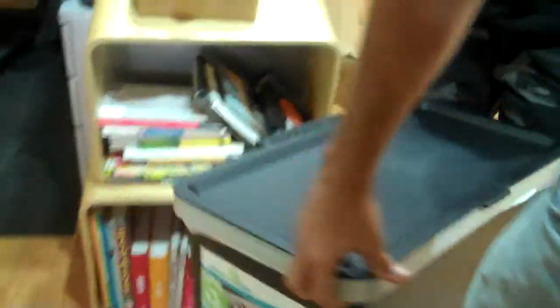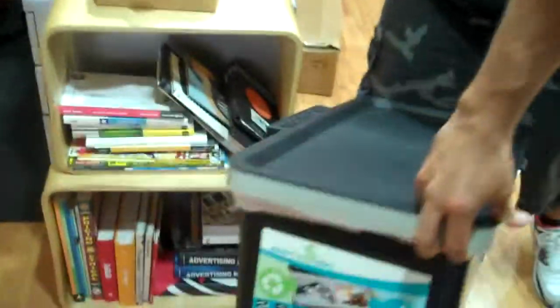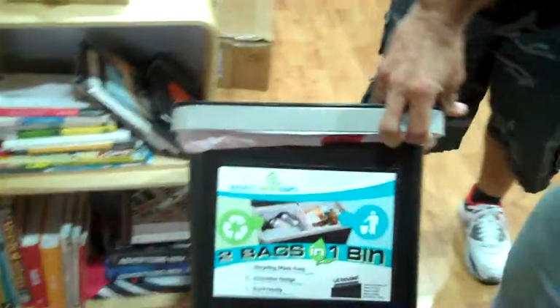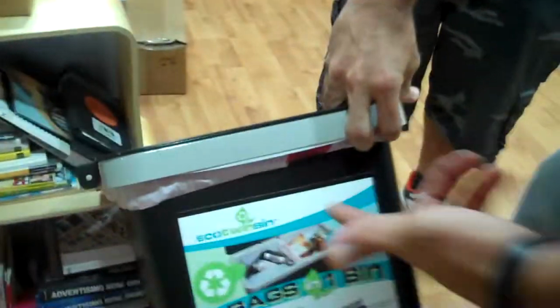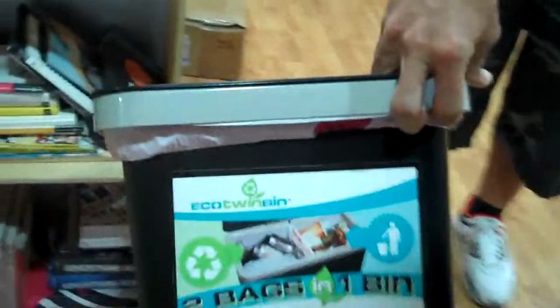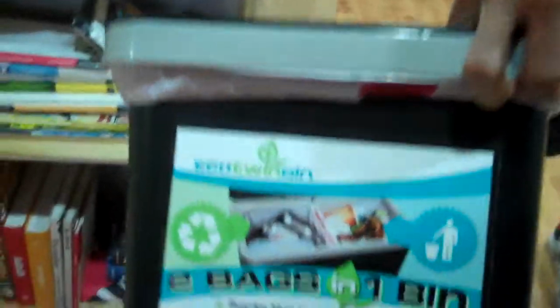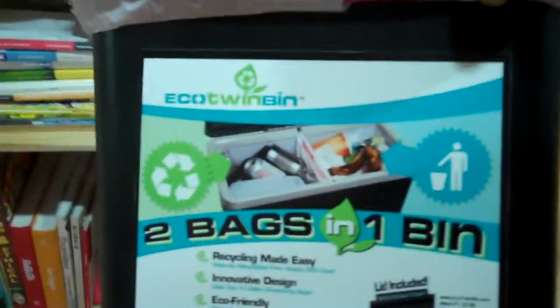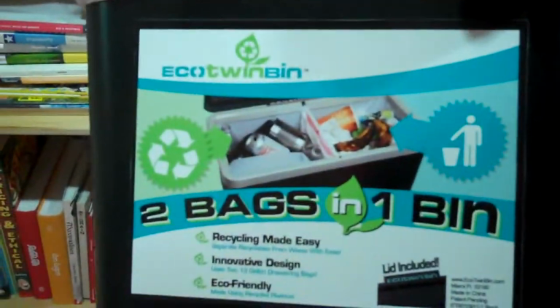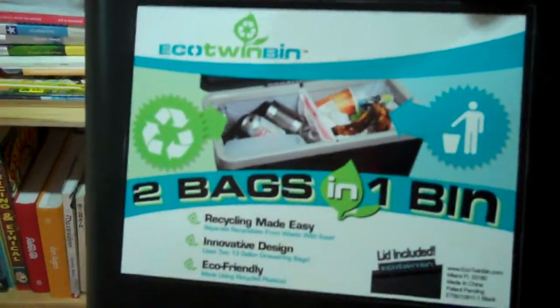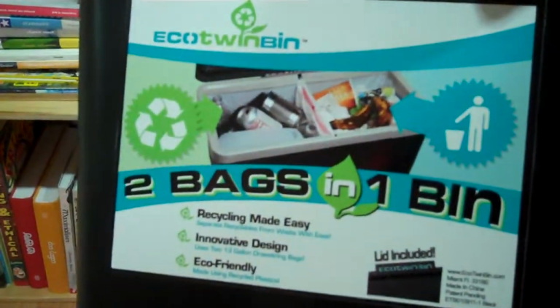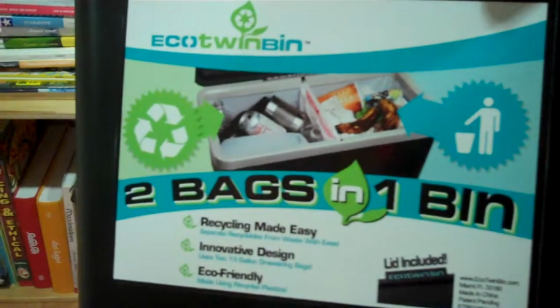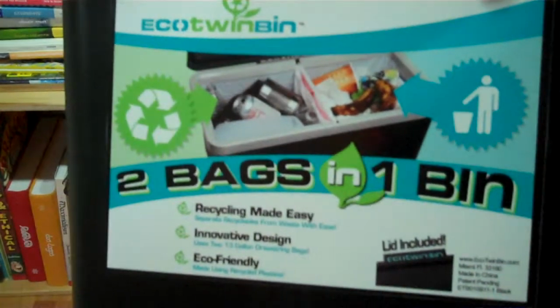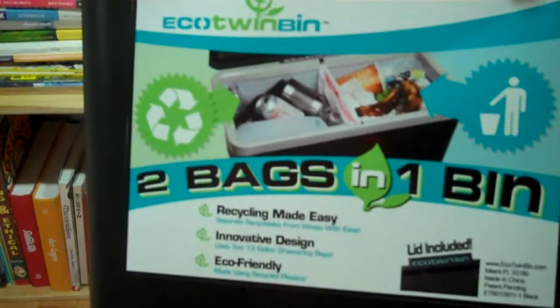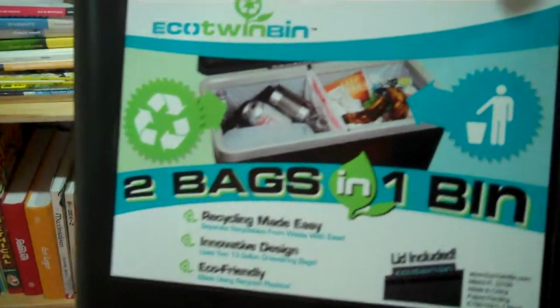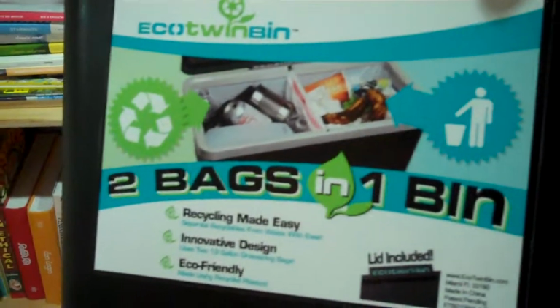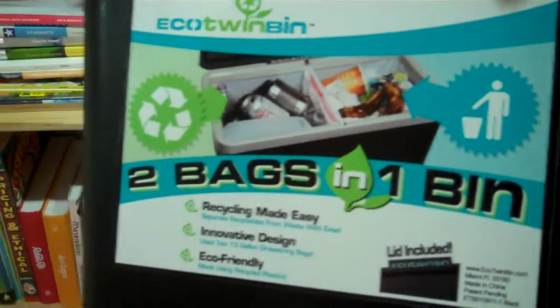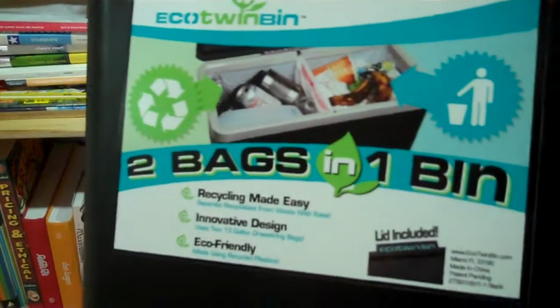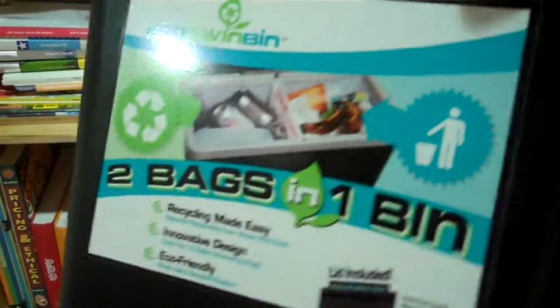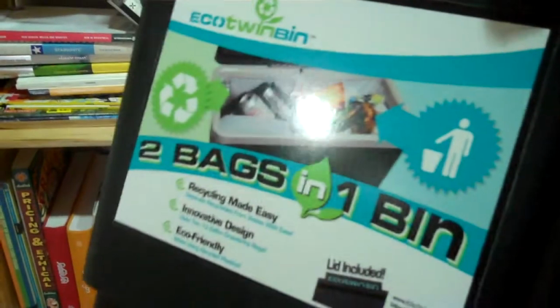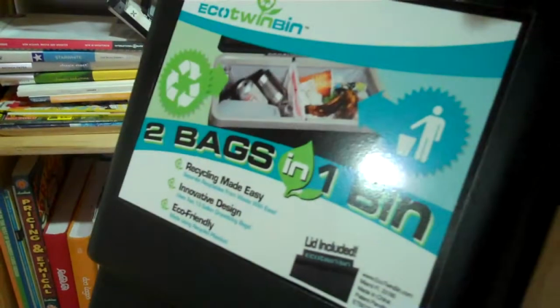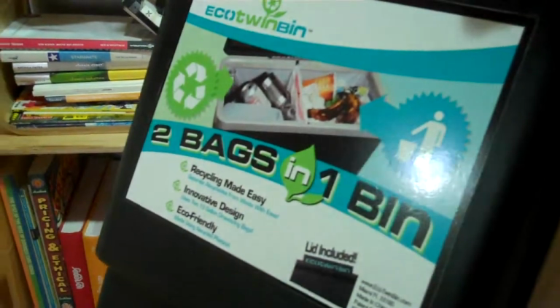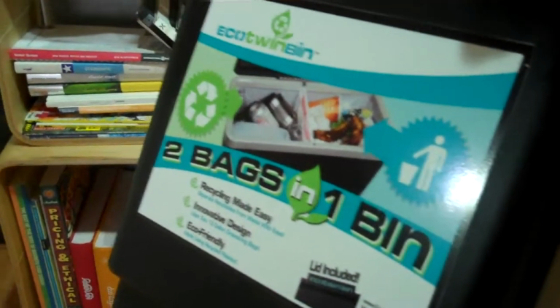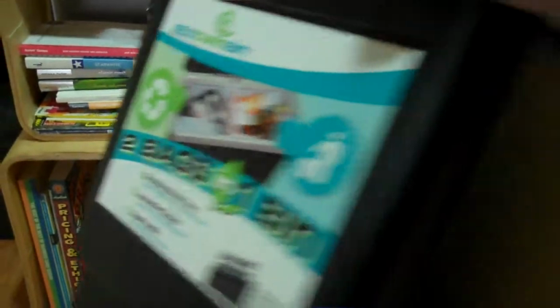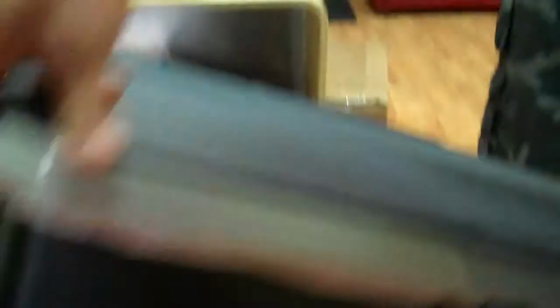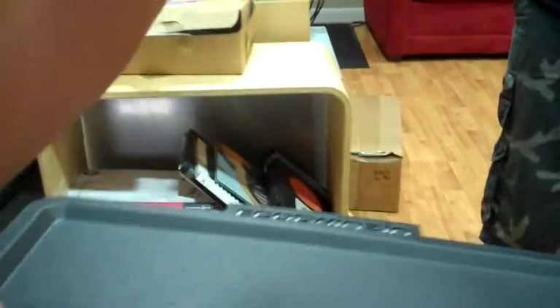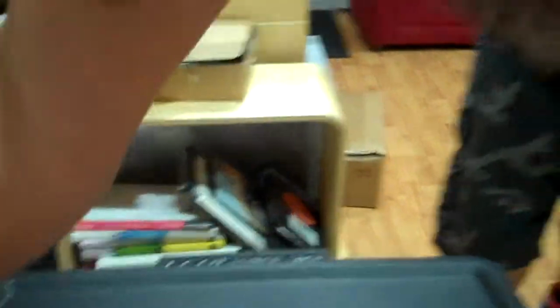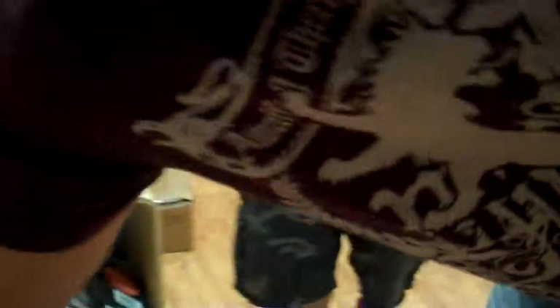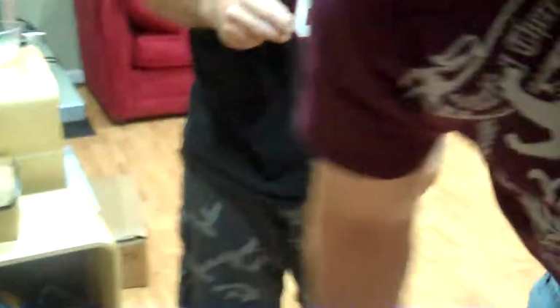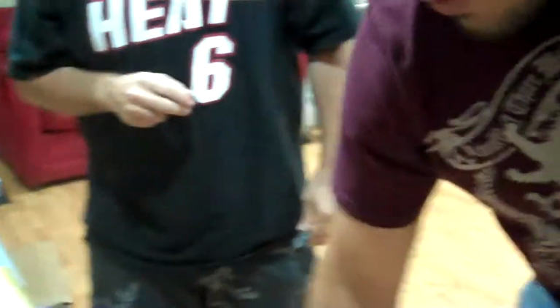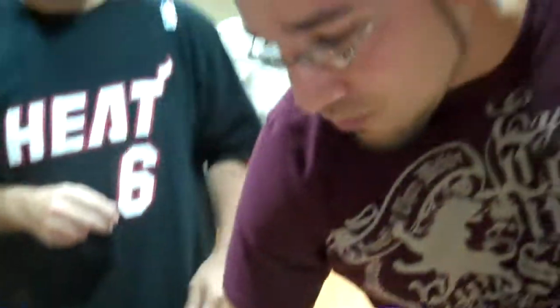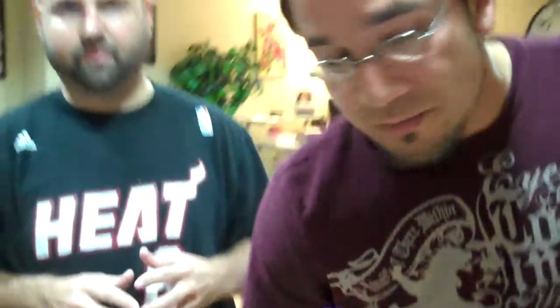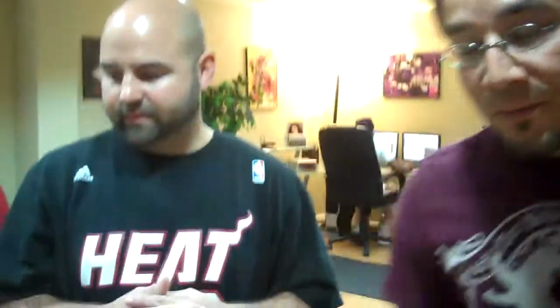We get to work on some graphic design — we did the product label, we did the website. You can go to ecotwinbin.com, and Kato is going to tell you guys a little bit about what is Eco Twin Bin, because we think it's actually a really cool product for your home.